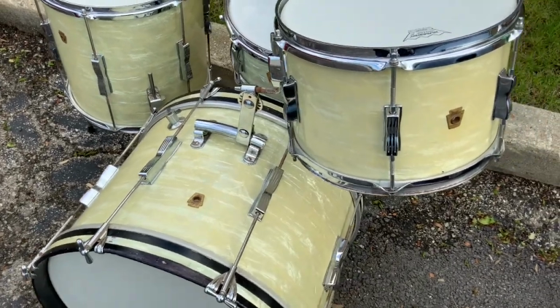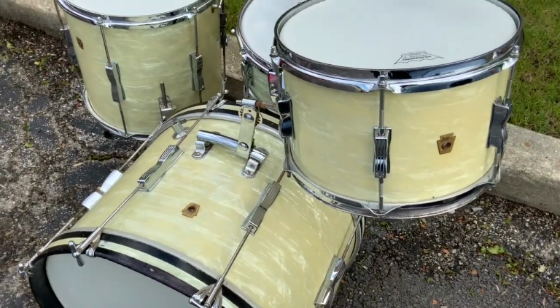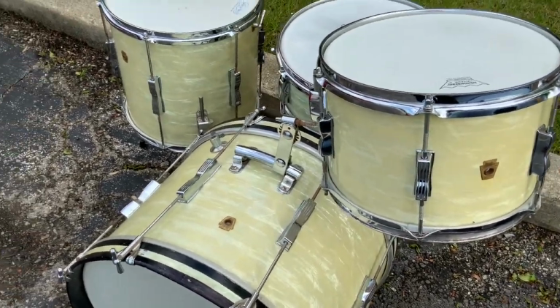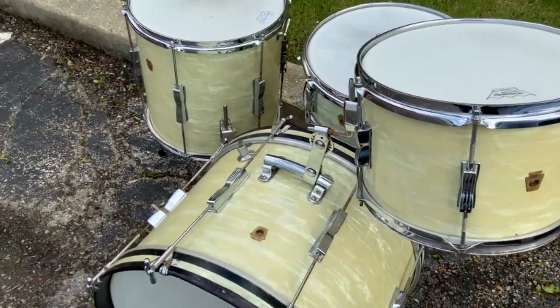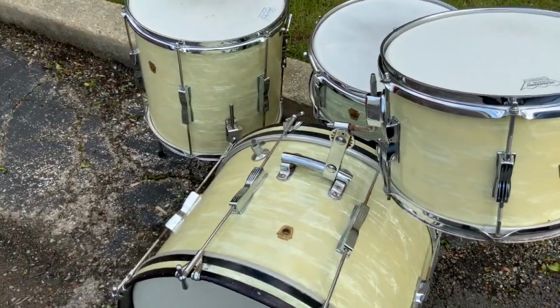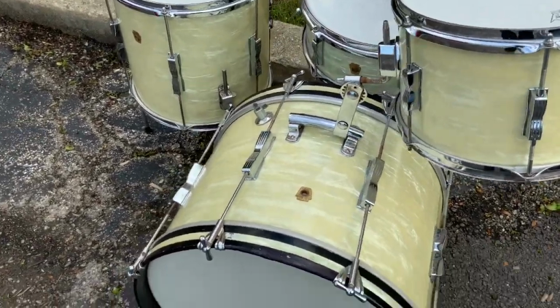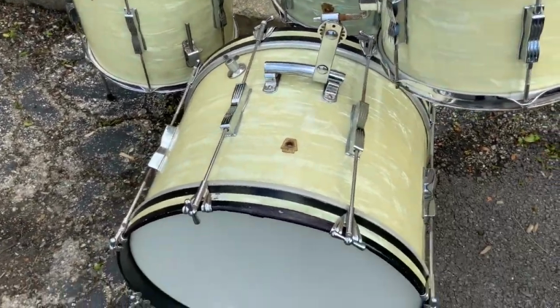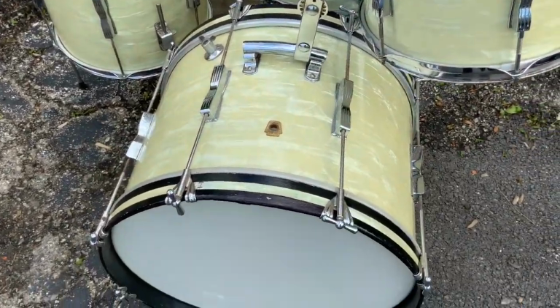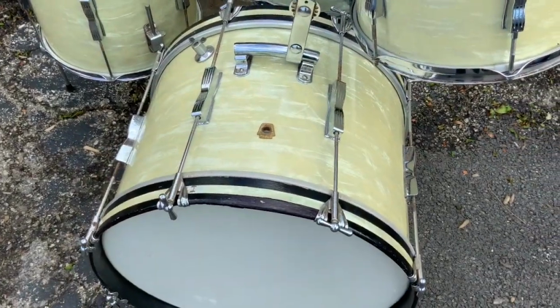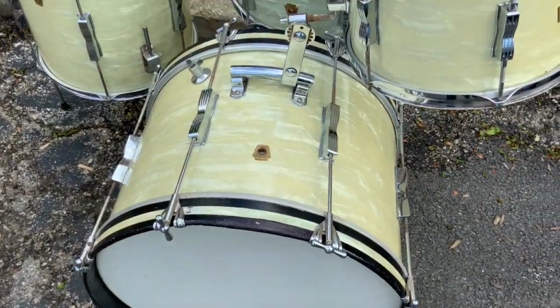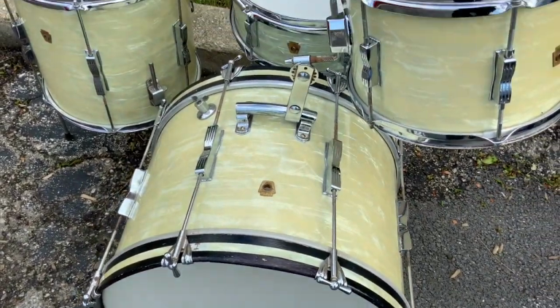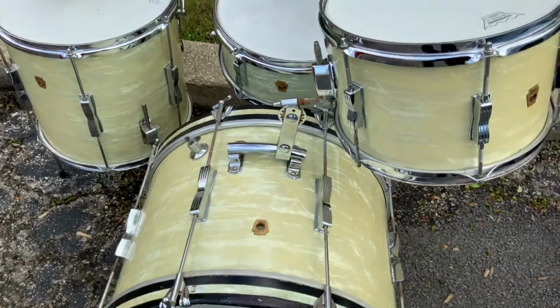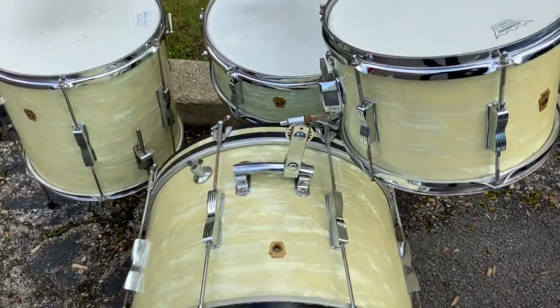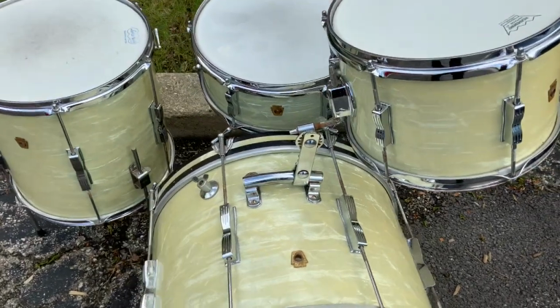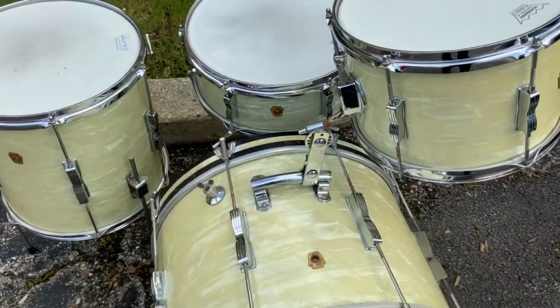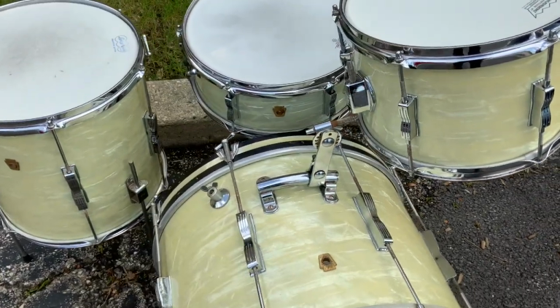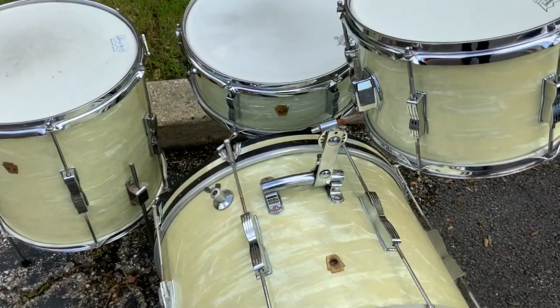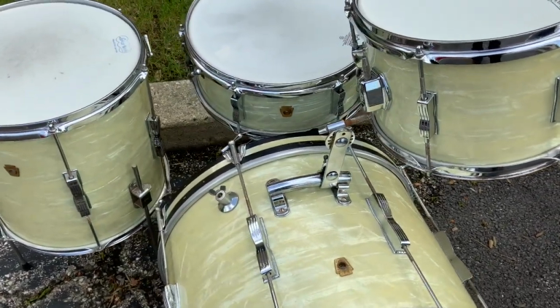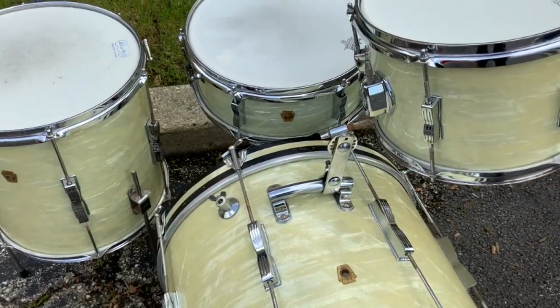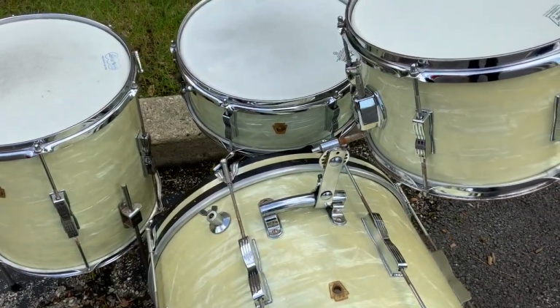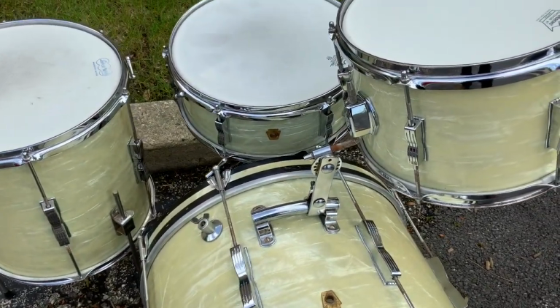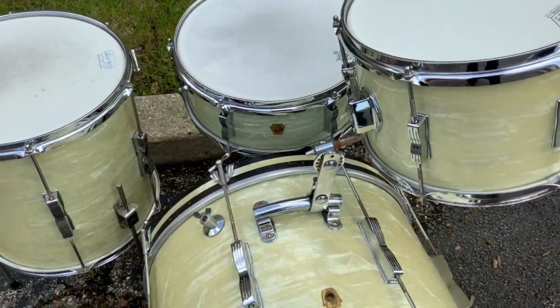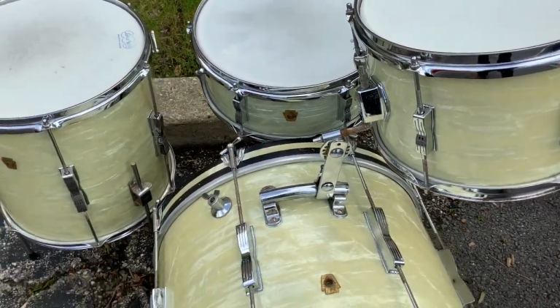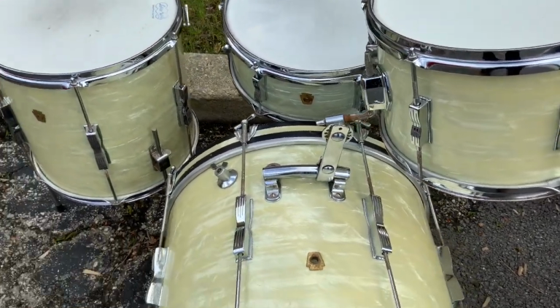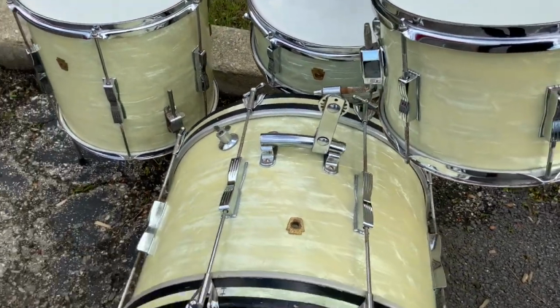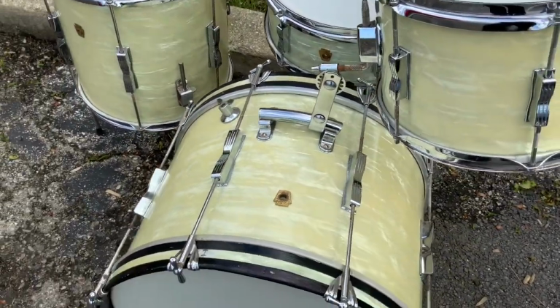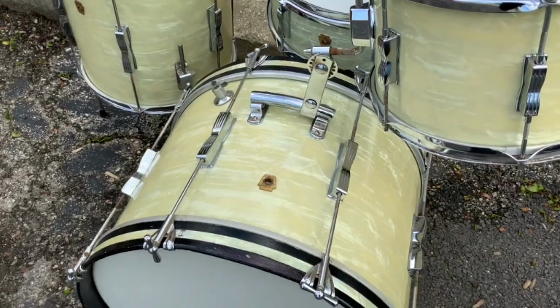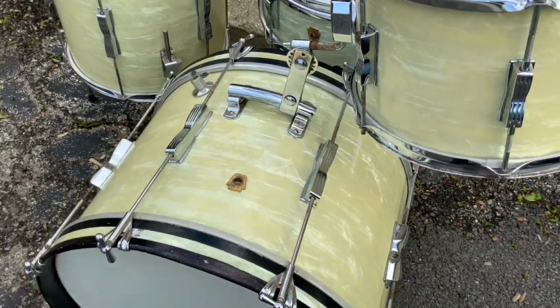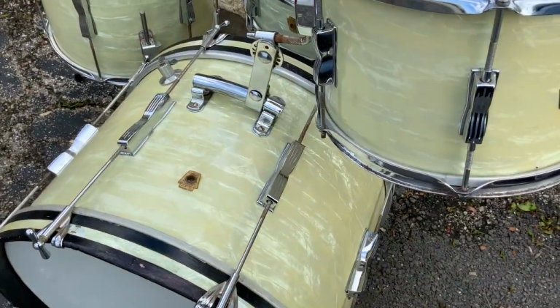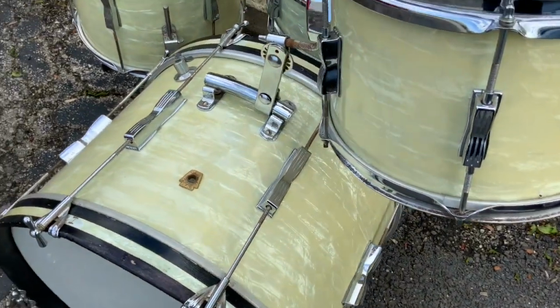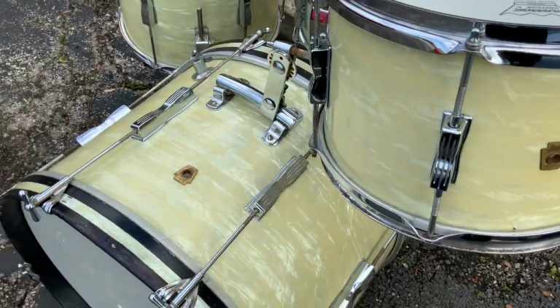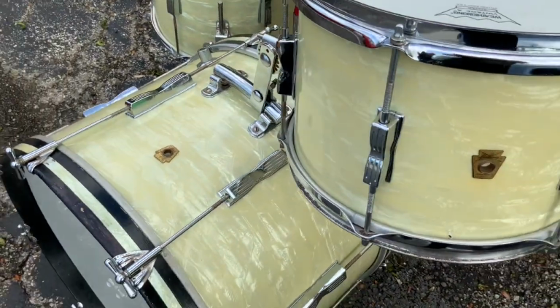8x12, 14x14, 14x20, 5x14 6-lug Pioneer snare. The snare is just a touch lighter than the other three drums.